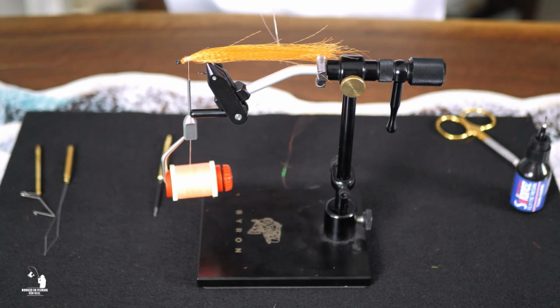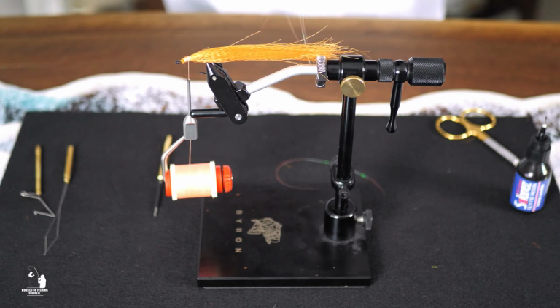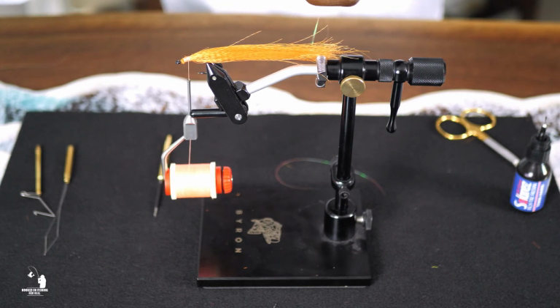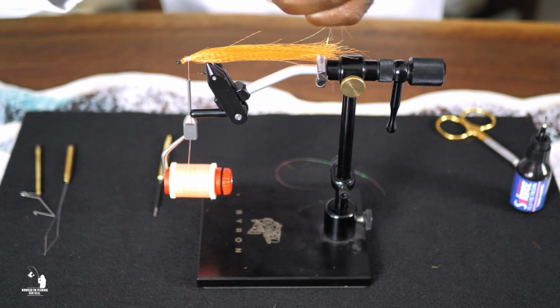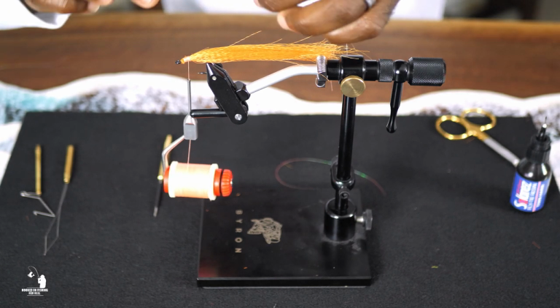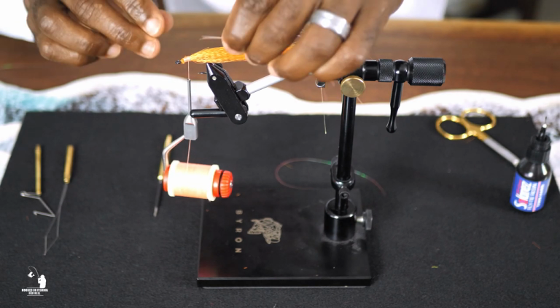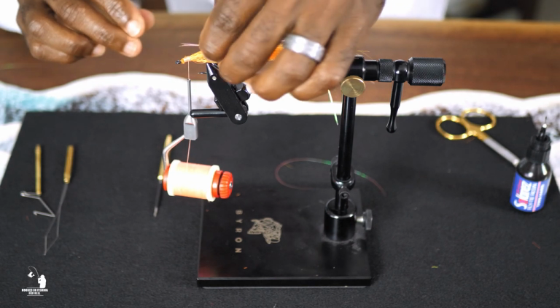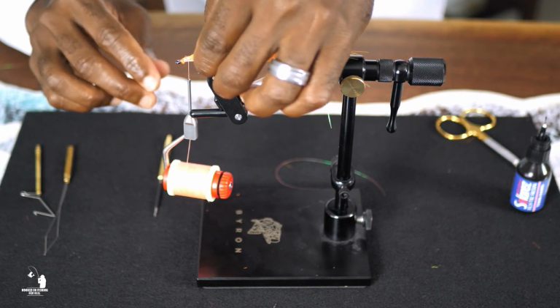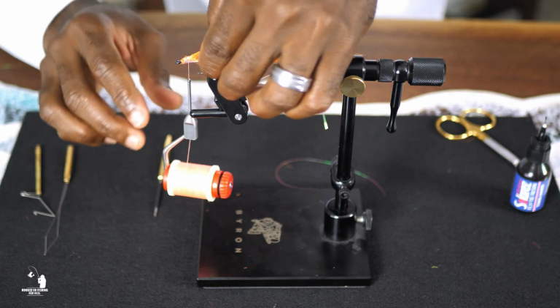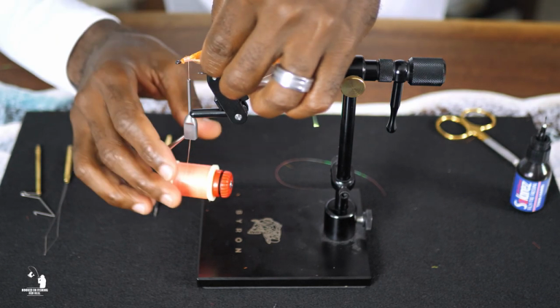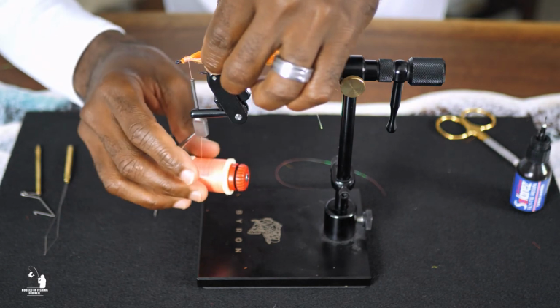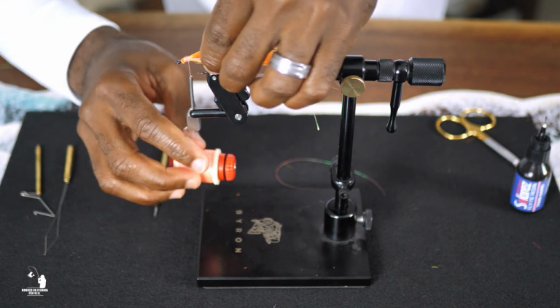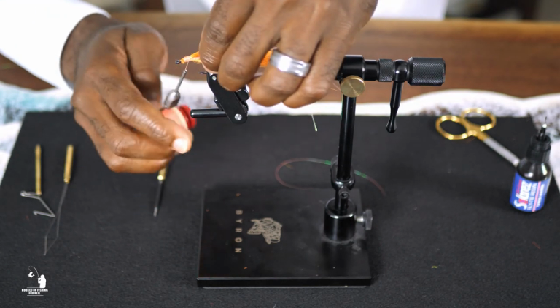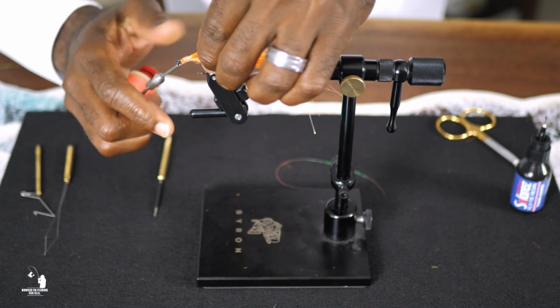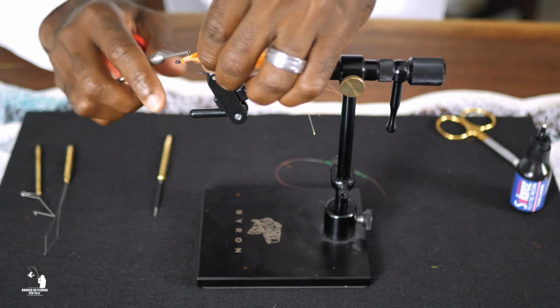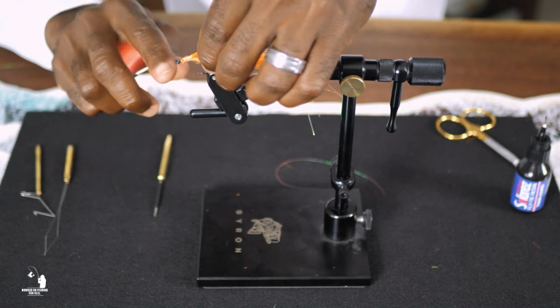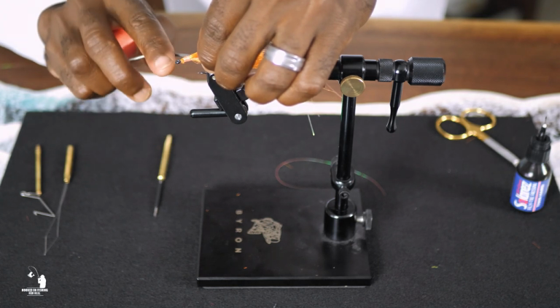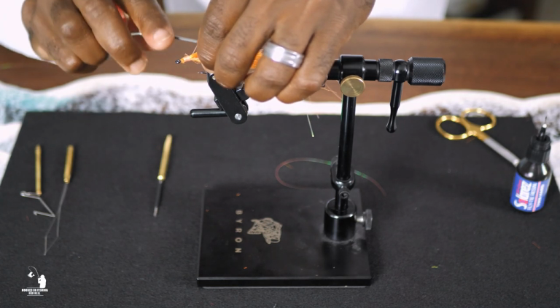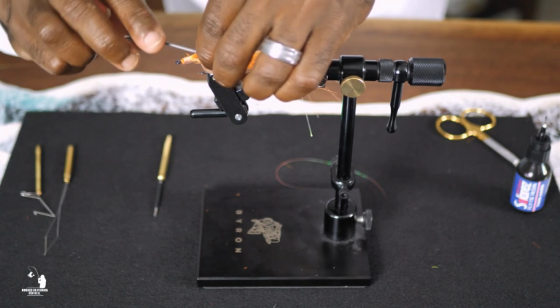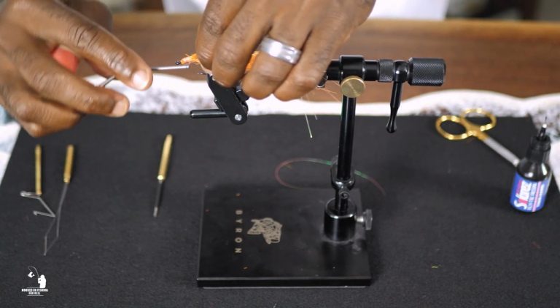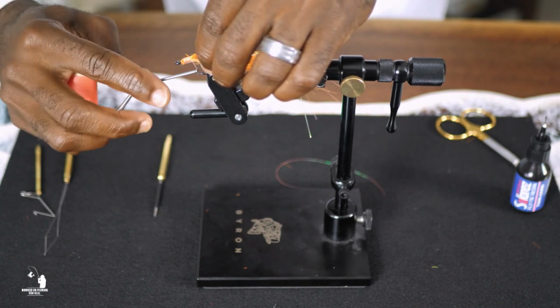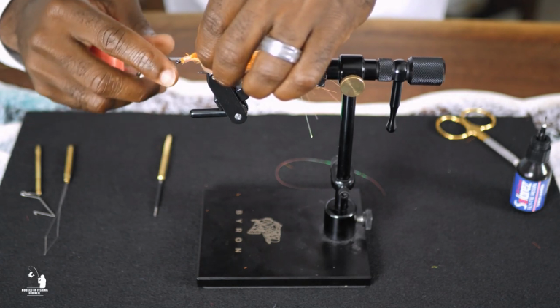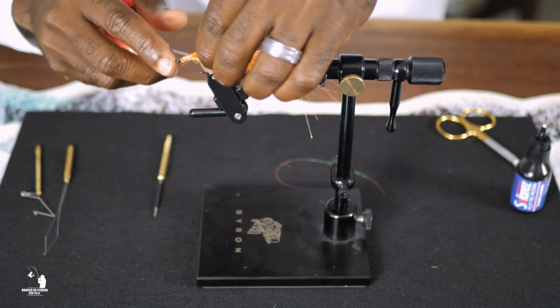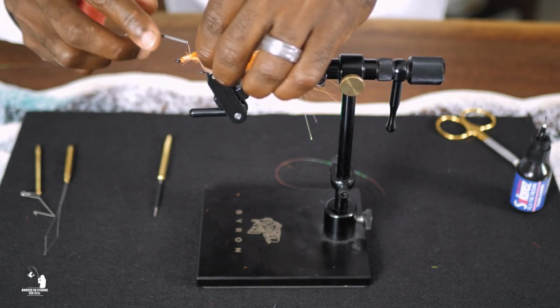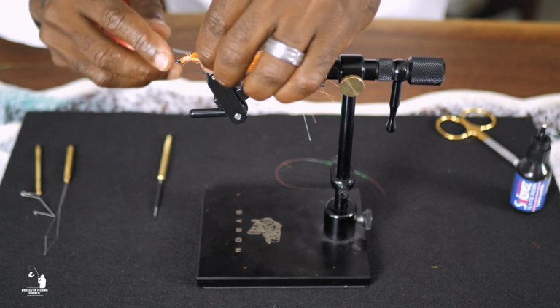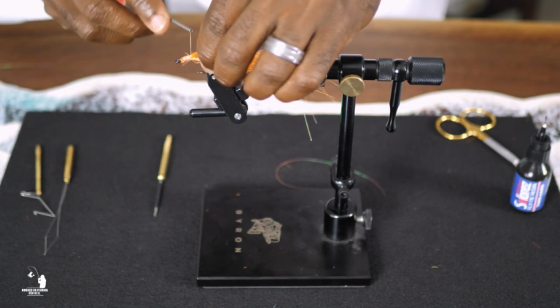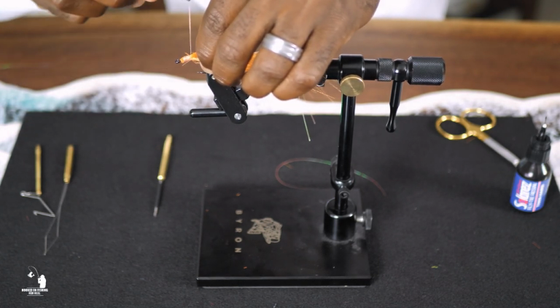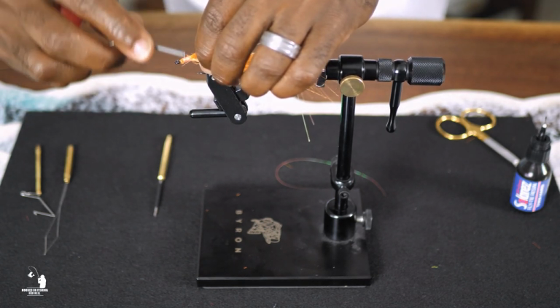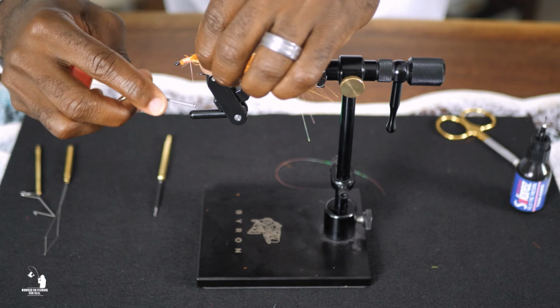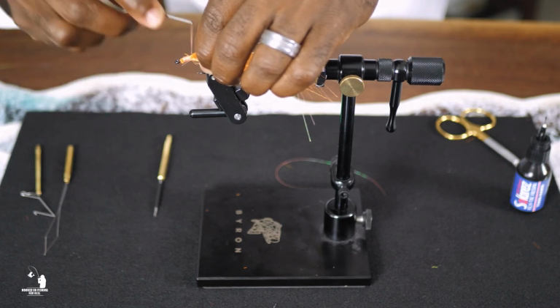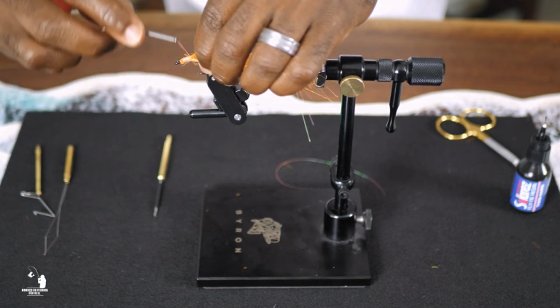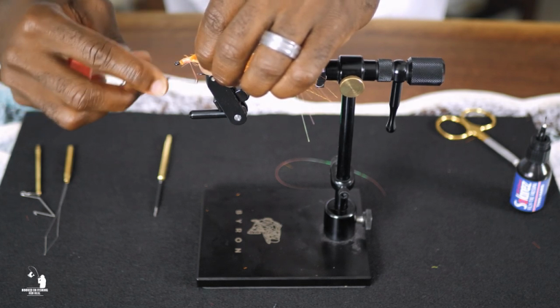Cut a few strands of flash material — this will add extra shimmer to your teaser. Then lay the strands alongside the tail and secure them with thread wraps.